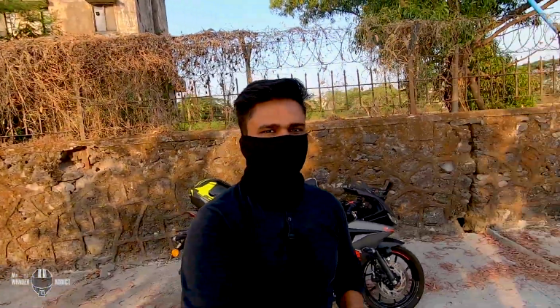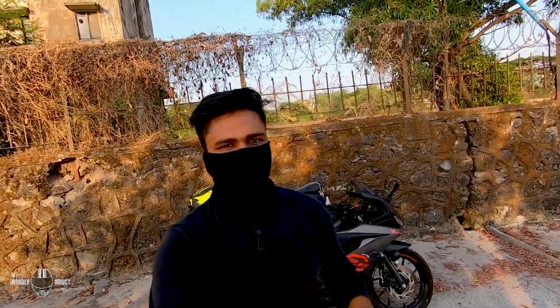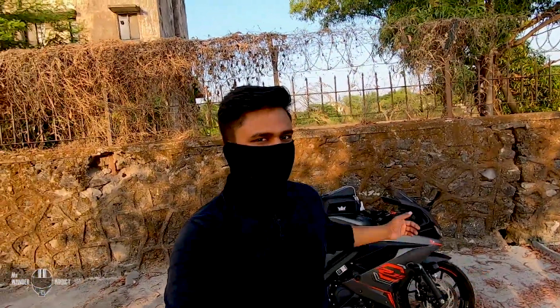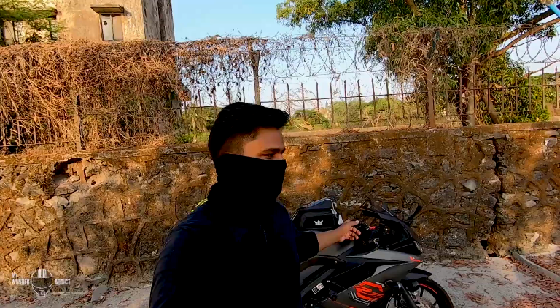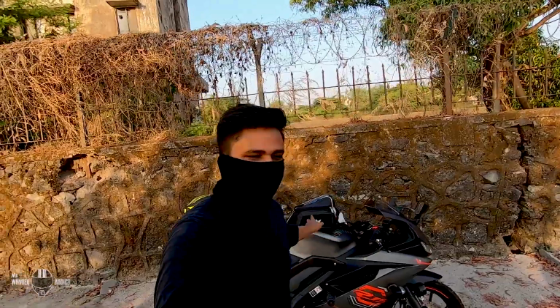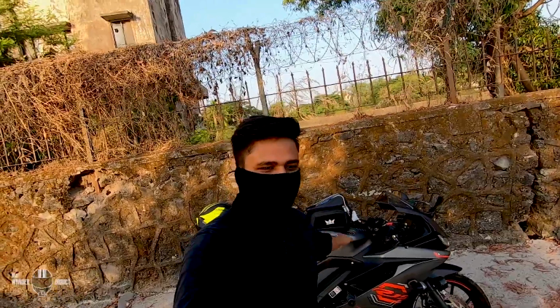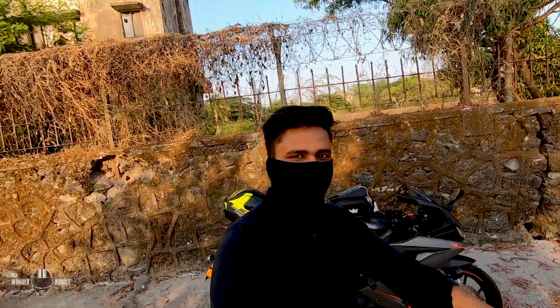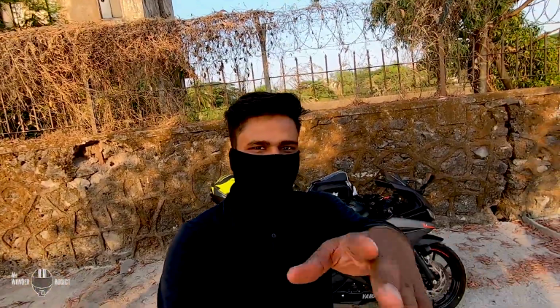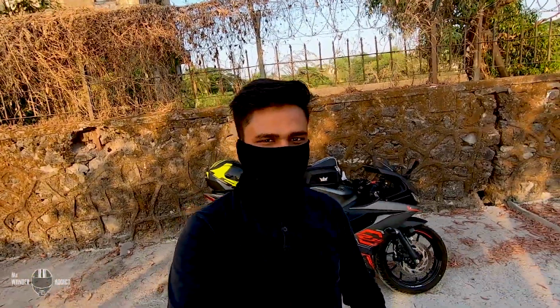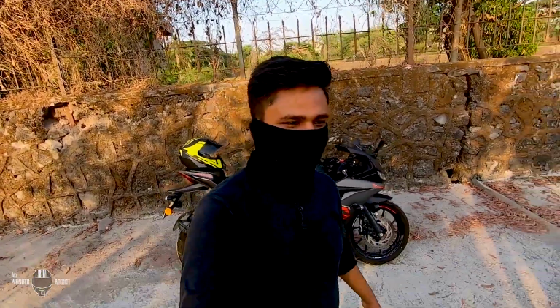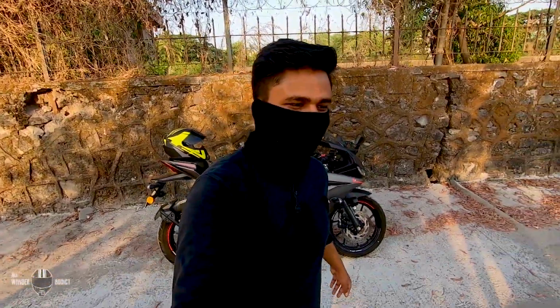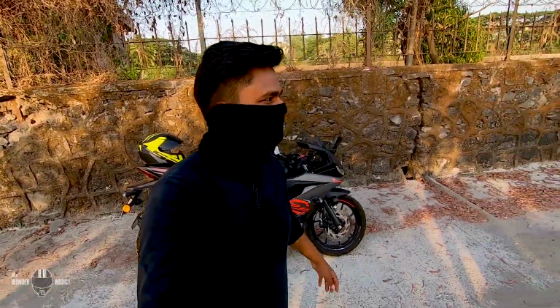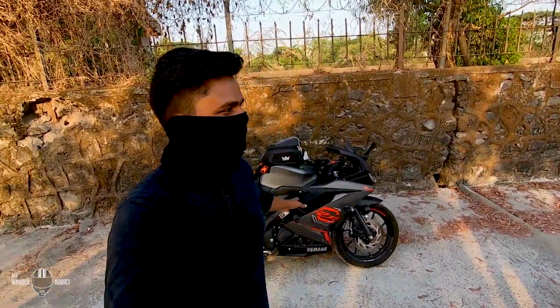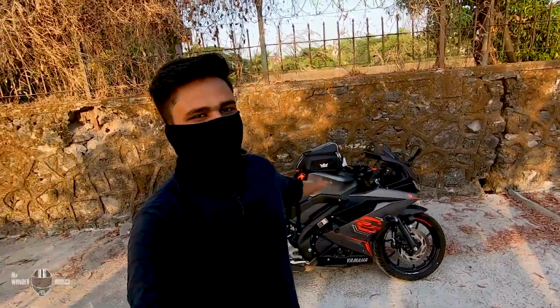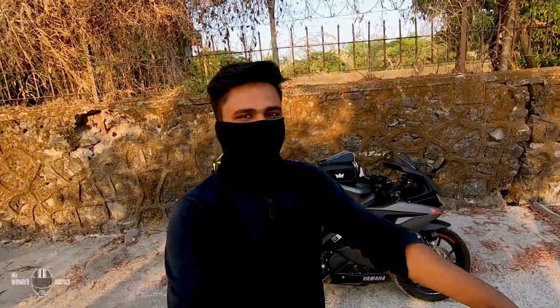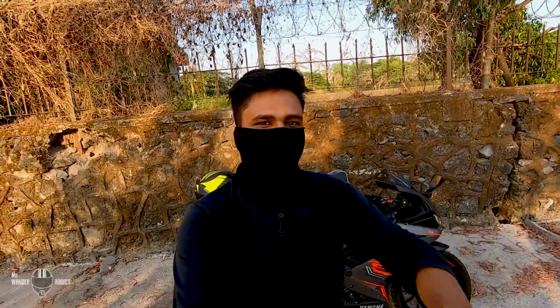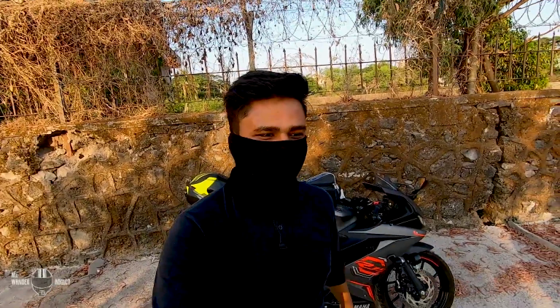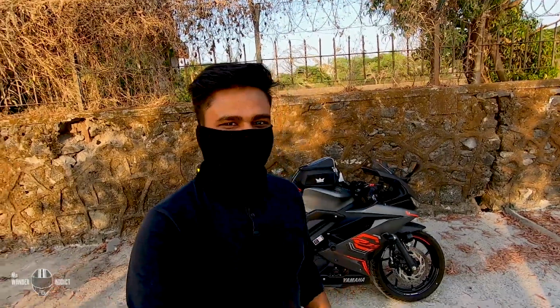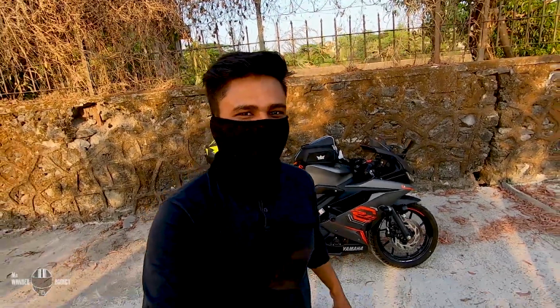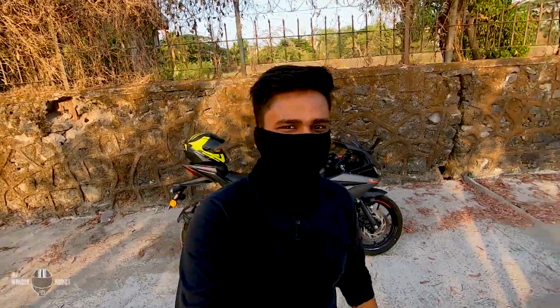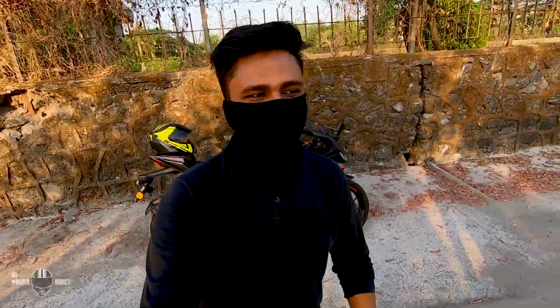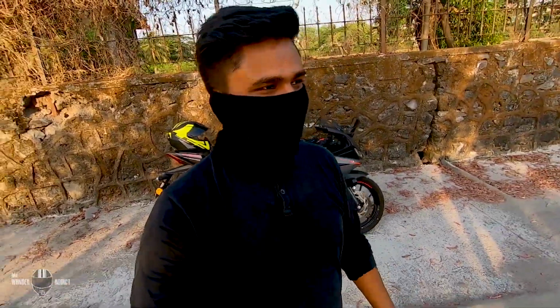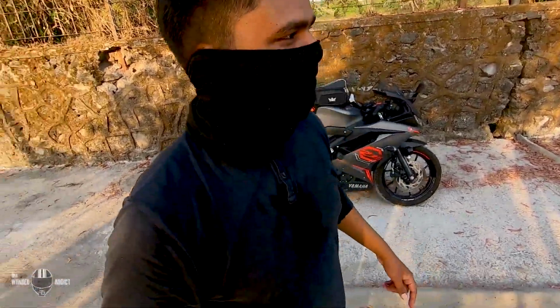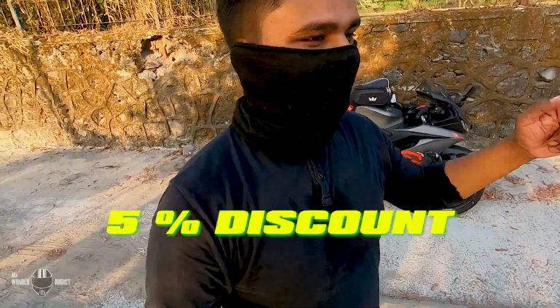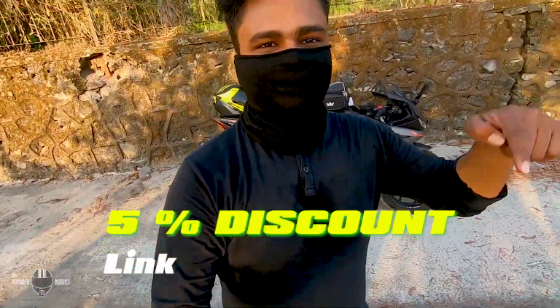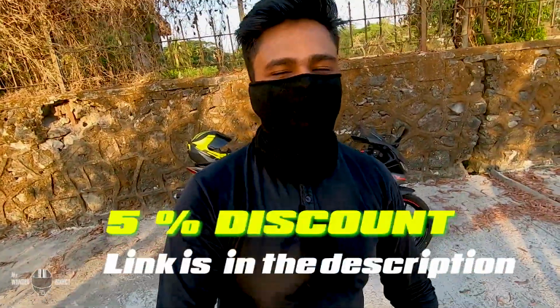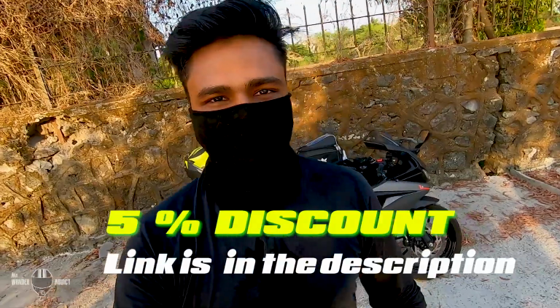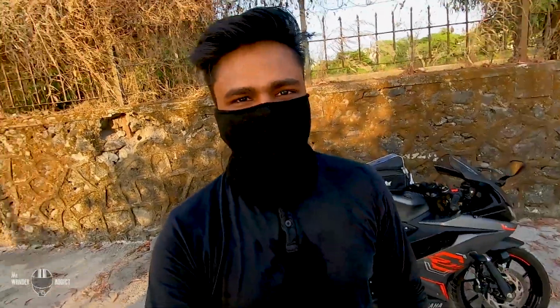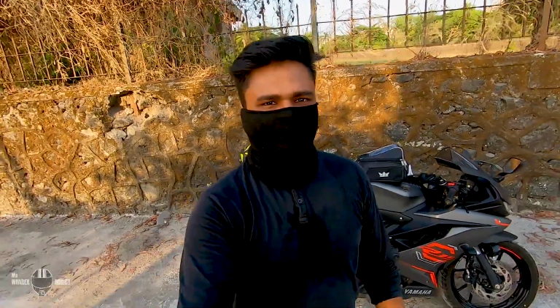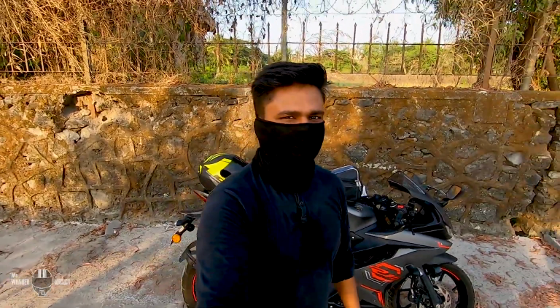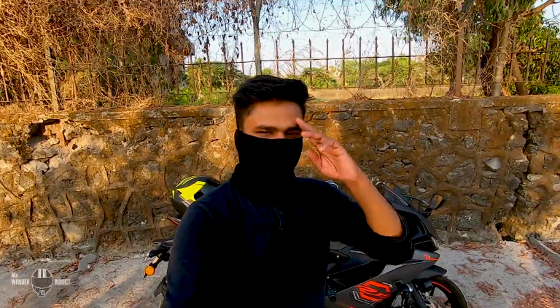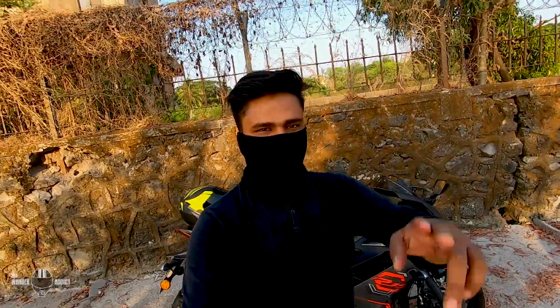So there is the Xeon R1 tank bag. I hope you liked it, and thanks to my friend Amit for allowing me to borrow his bike, and Umesh for helping me out with the unboxing — by the way, he is in our thumbnail. If you wish to buy this bag, the link is in the description. Take care and see you soon.